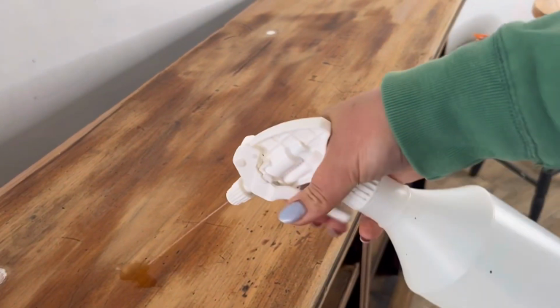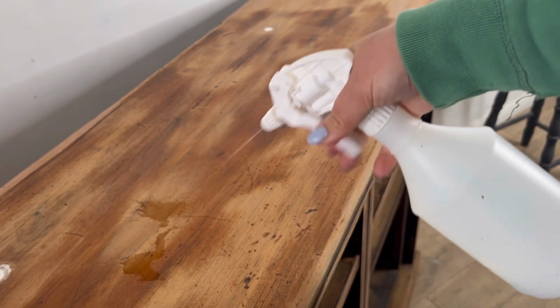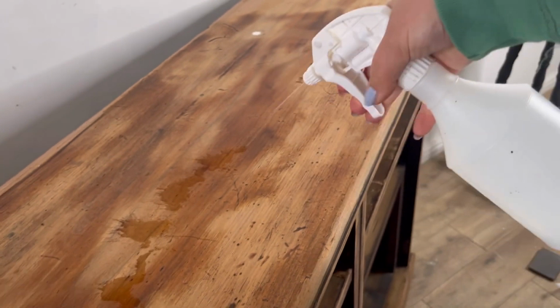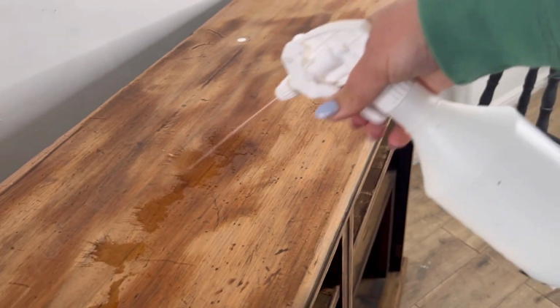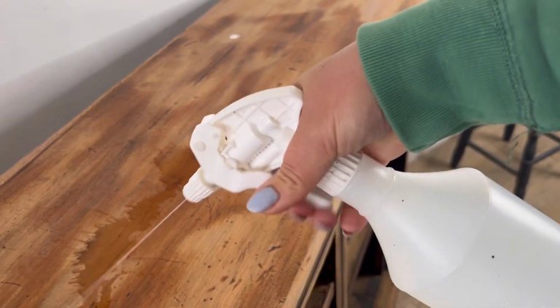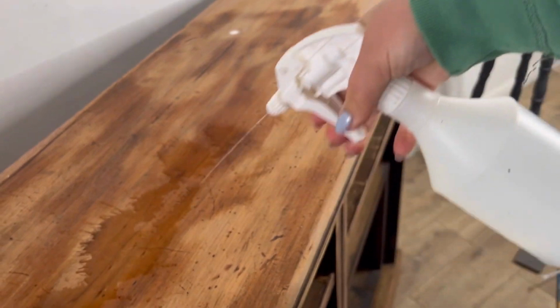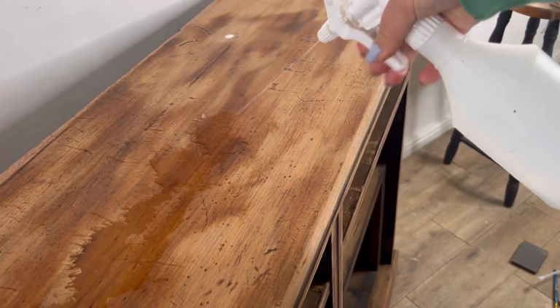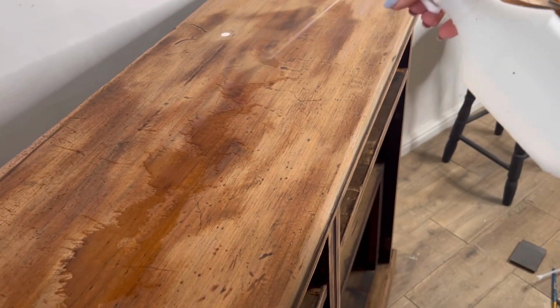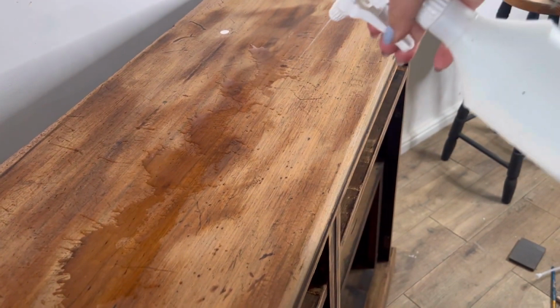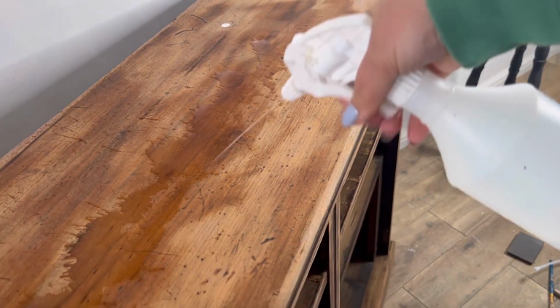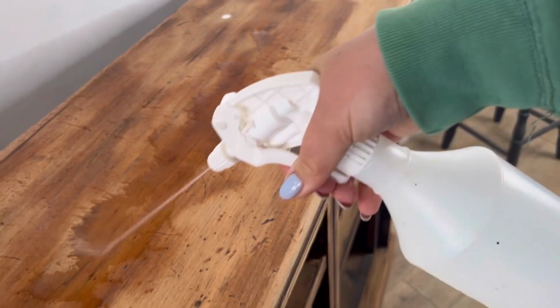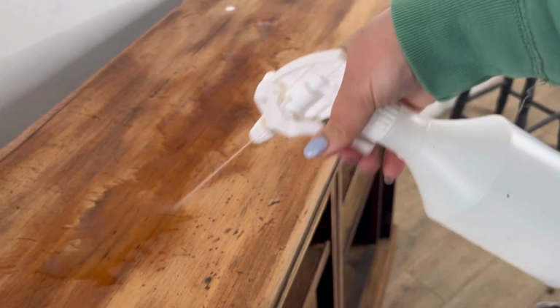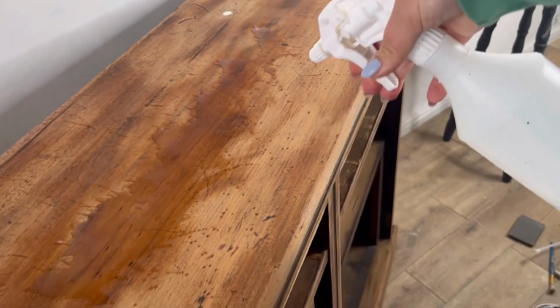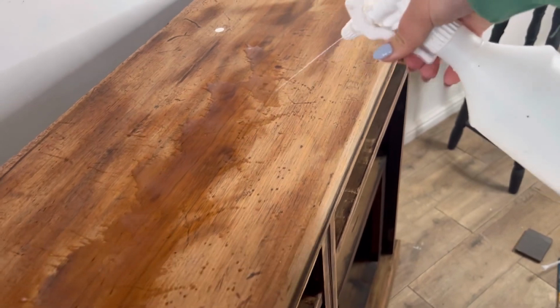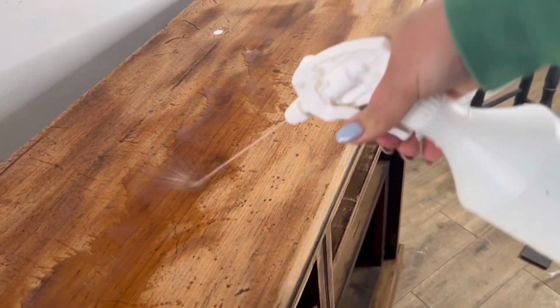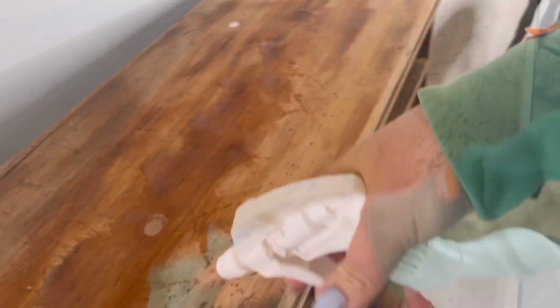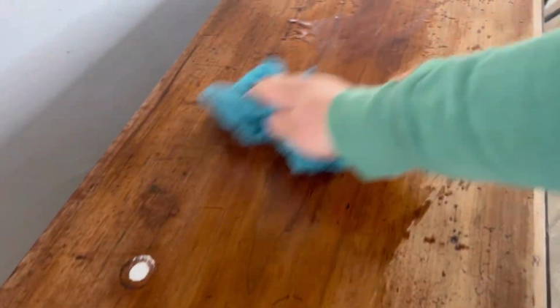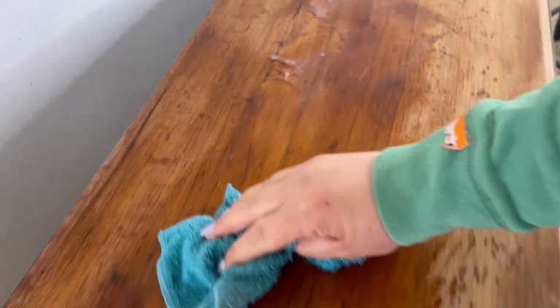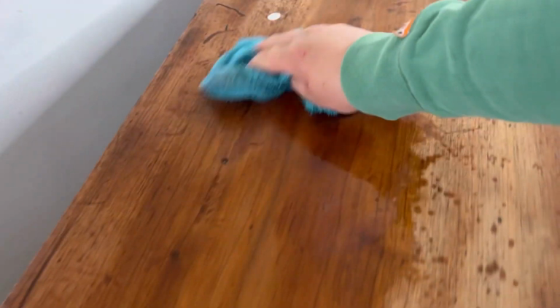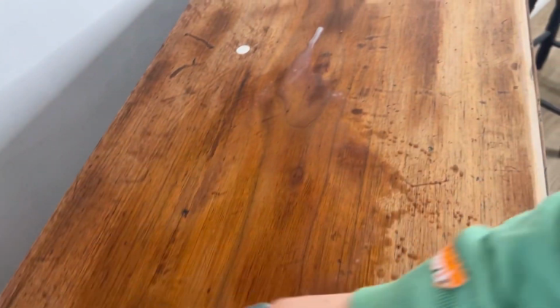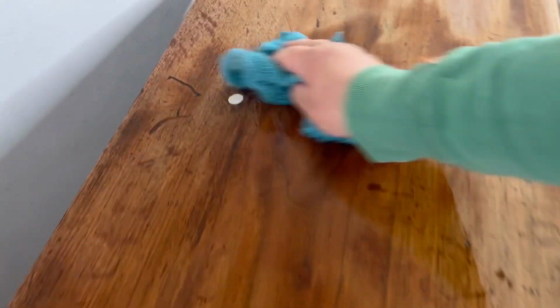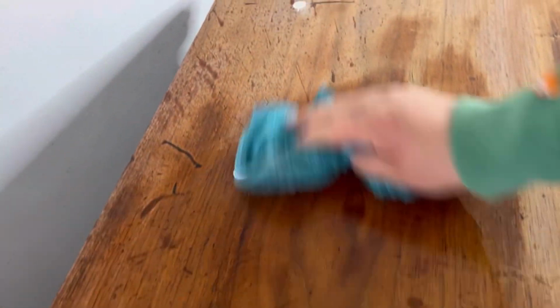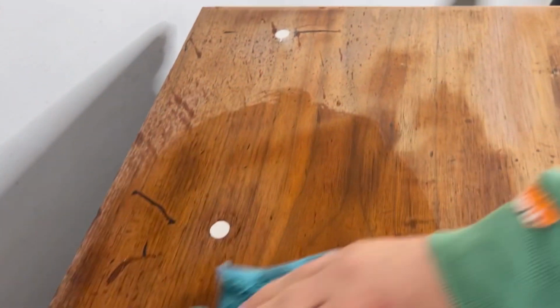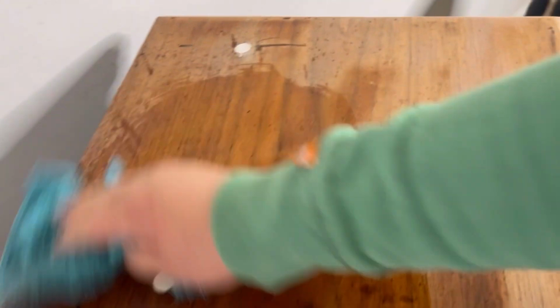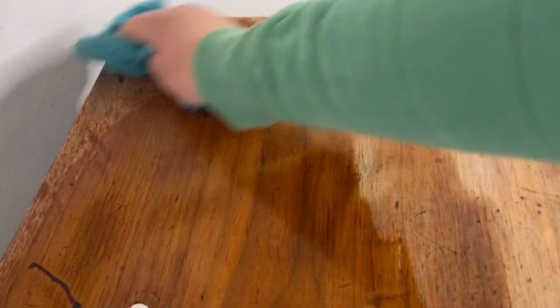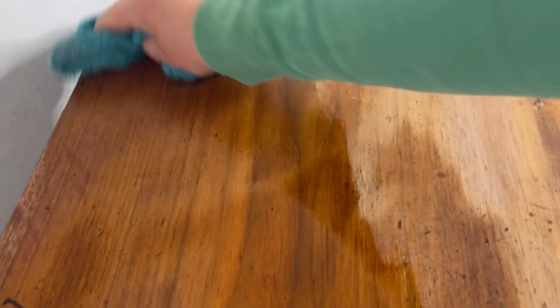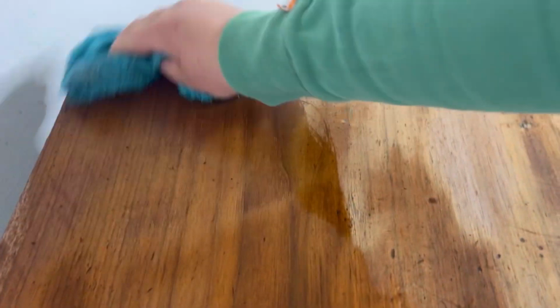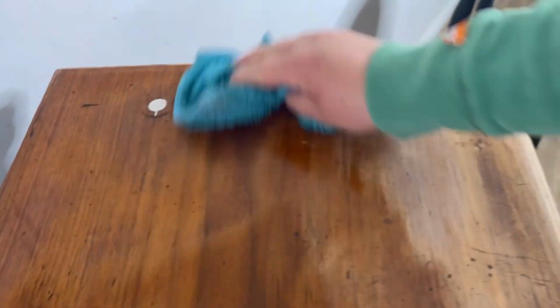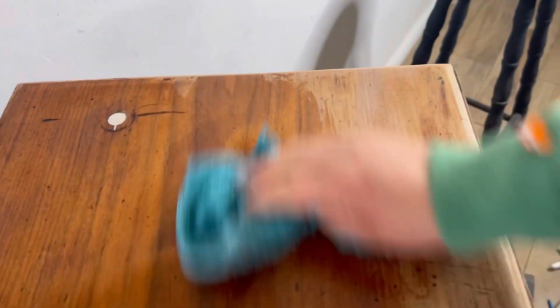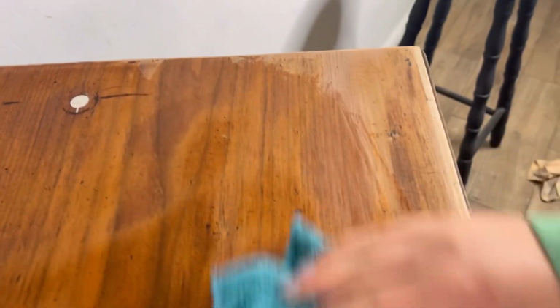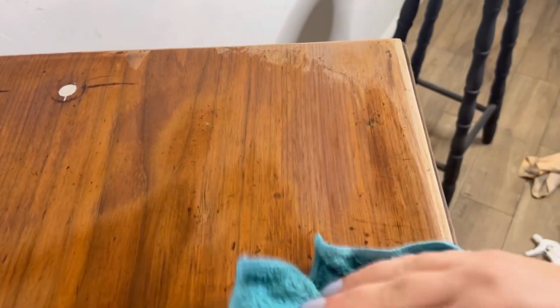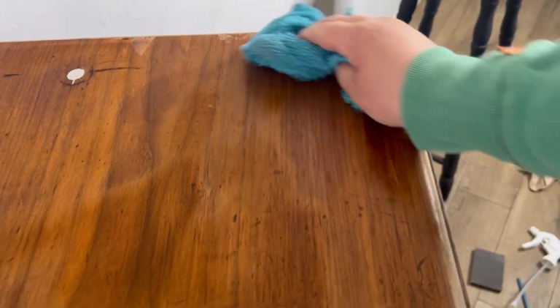Now I'm going to clean with White Lightning. I've mixed some granules with some hot water and put this into my spray bottle. I'm now going to spray and wipe all of the White Lightning to give it a really good clean. I will then come back with some plain water and rinse this all off.